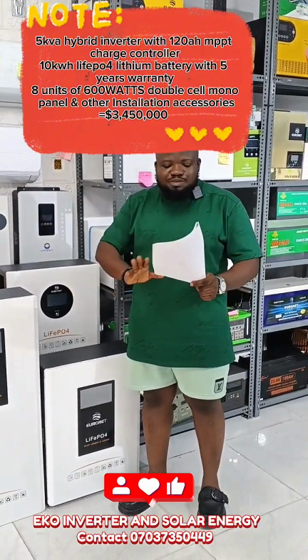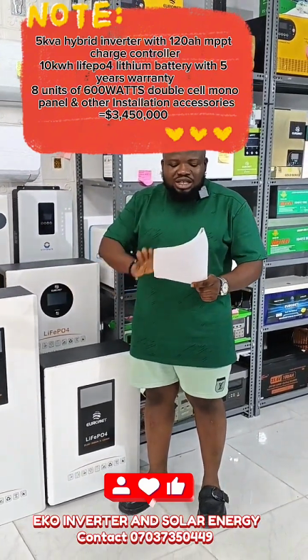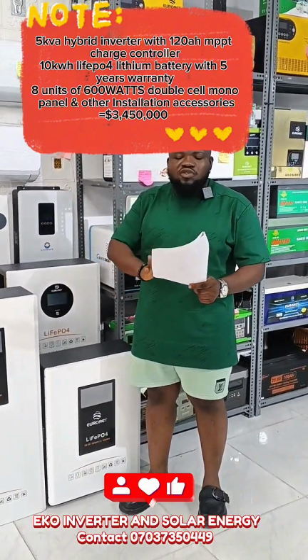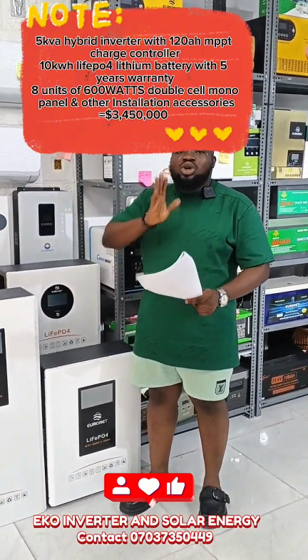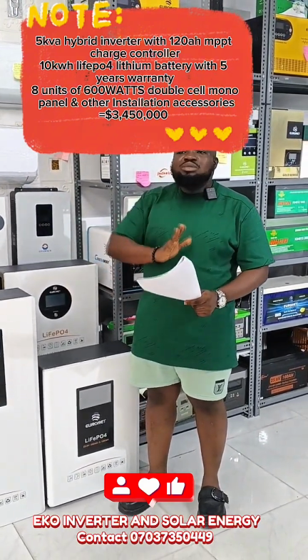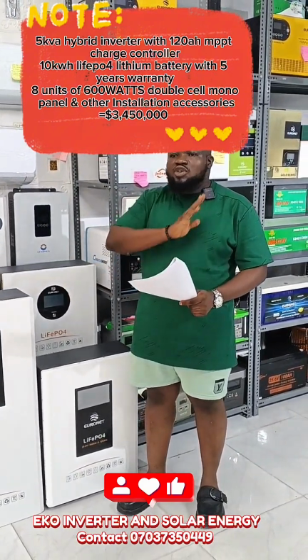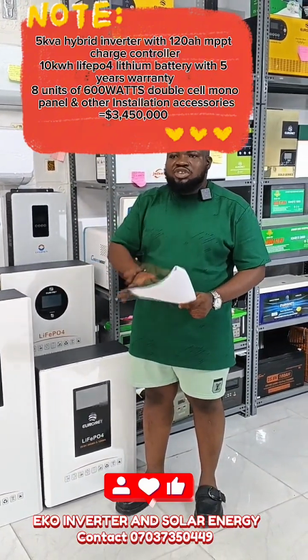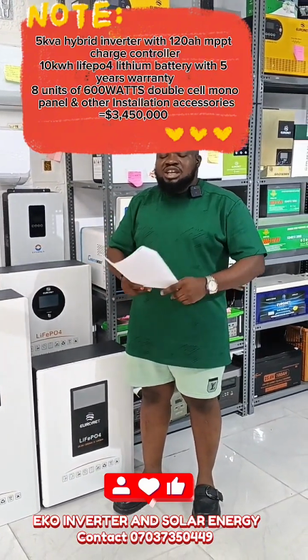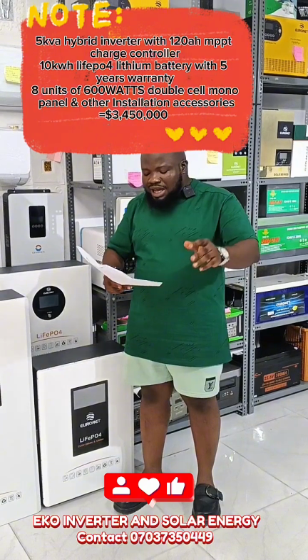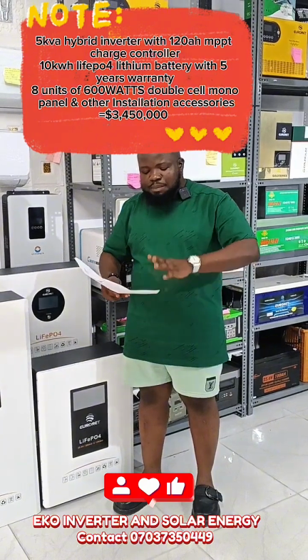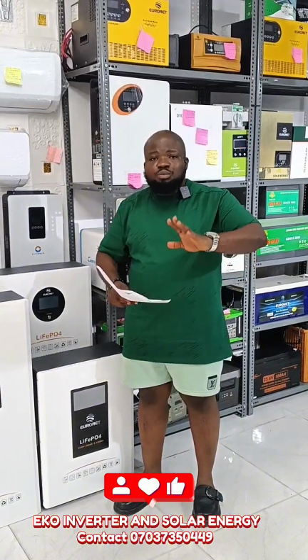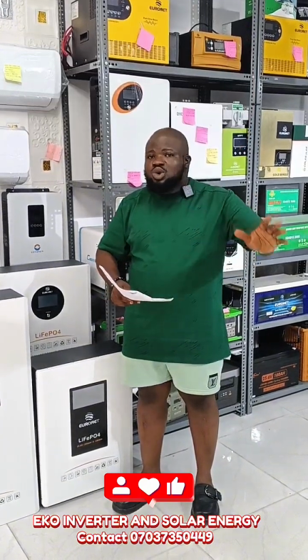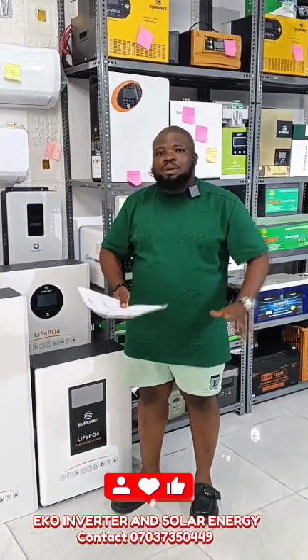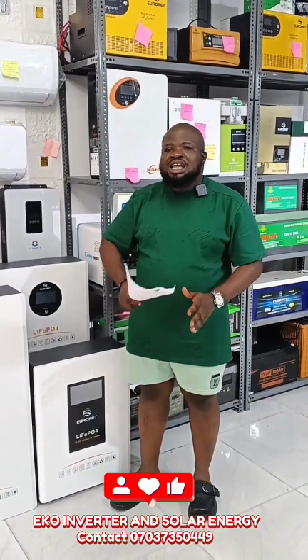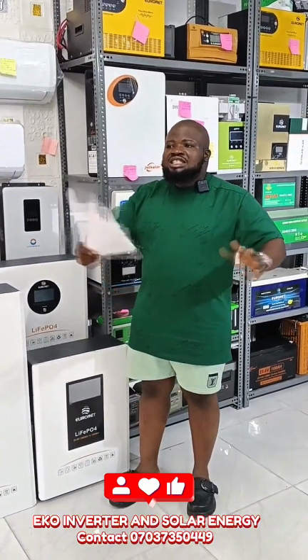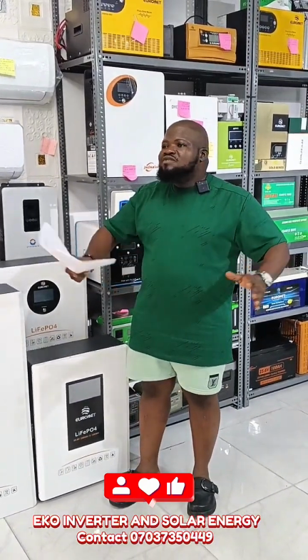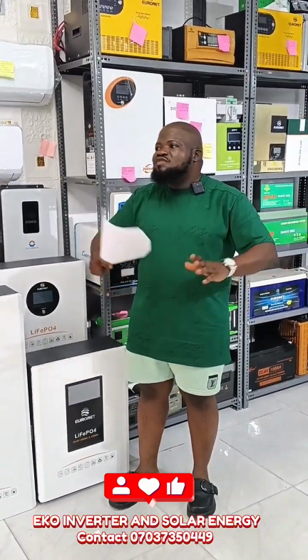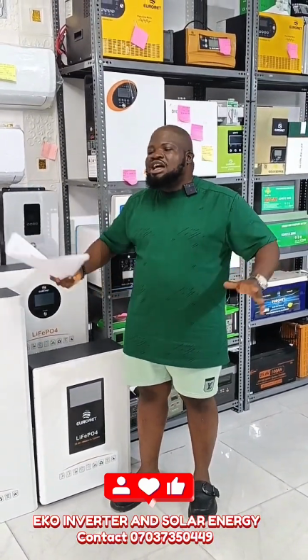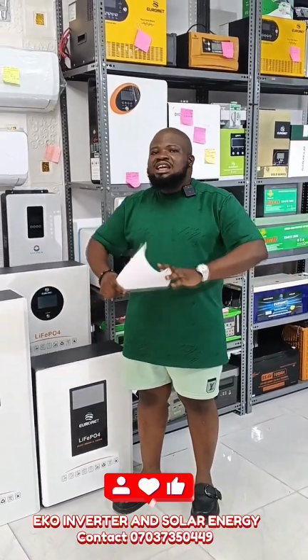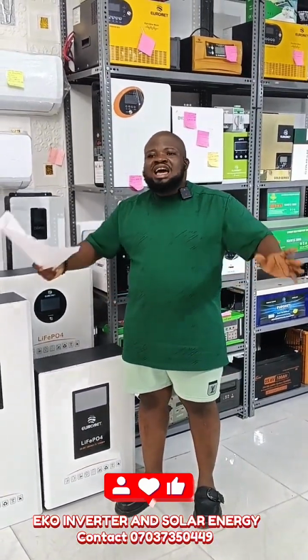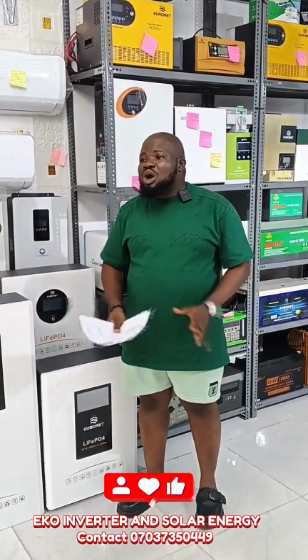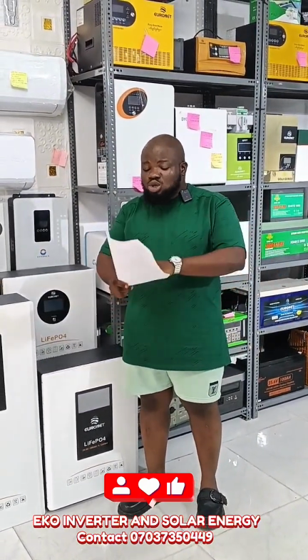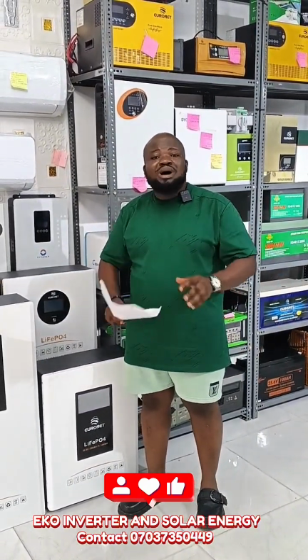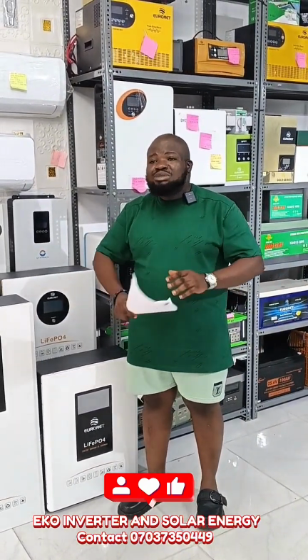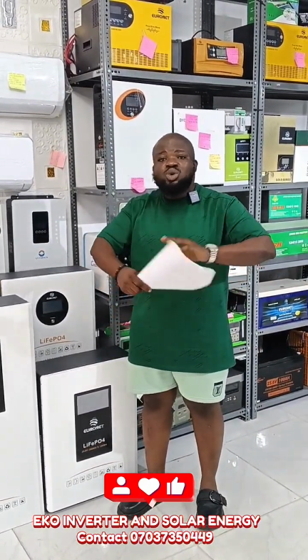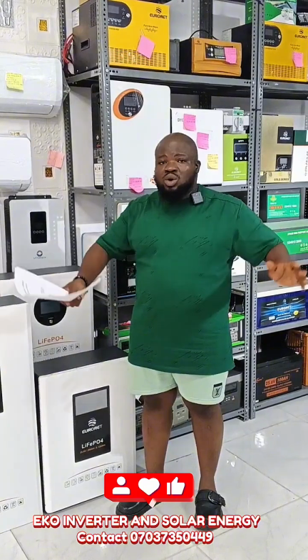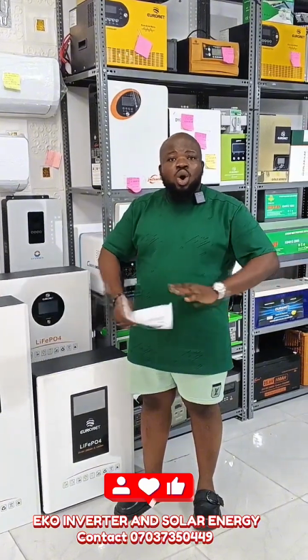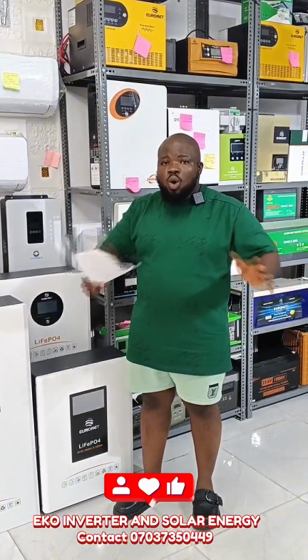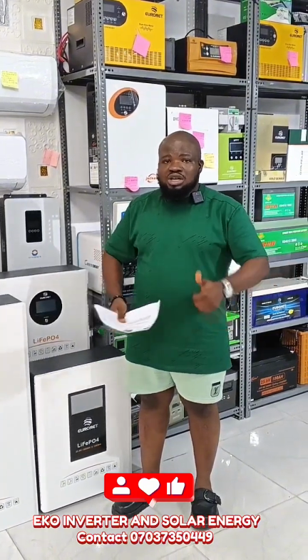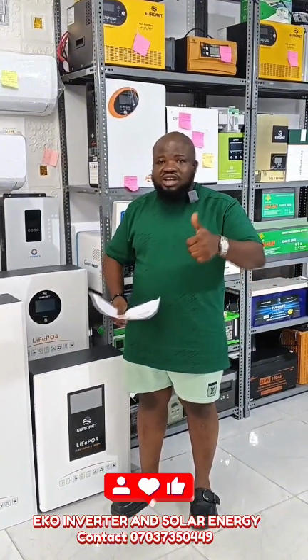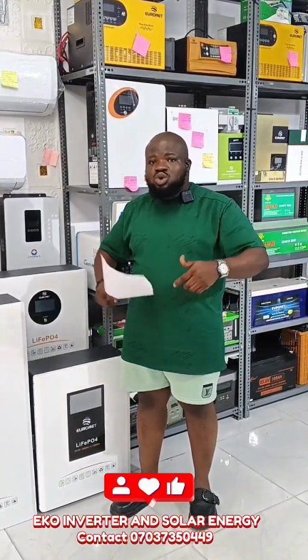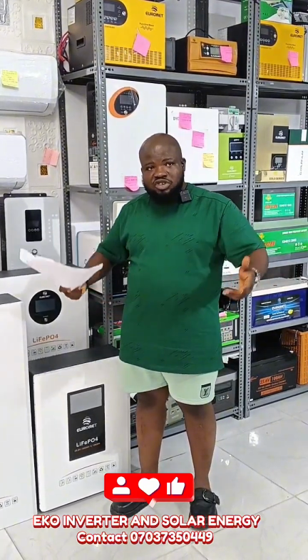This package is going for 3,450,000. This package can power your basic home appliances like TV, fan, and lights. You can also use this package for a hotel, home, or office. It's very good.